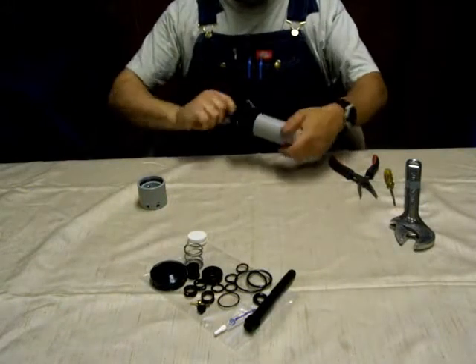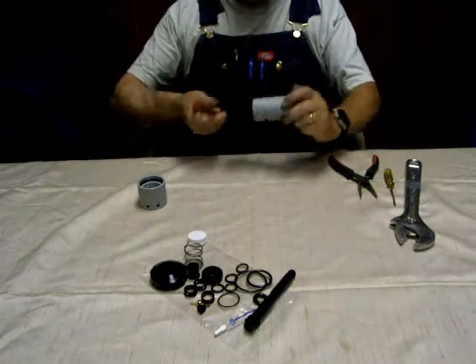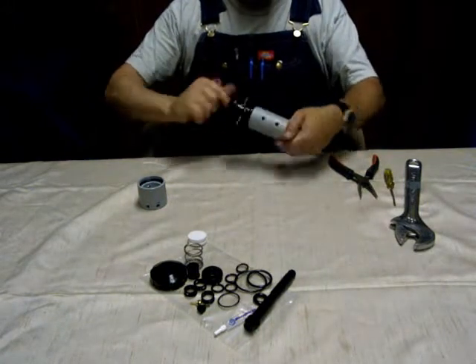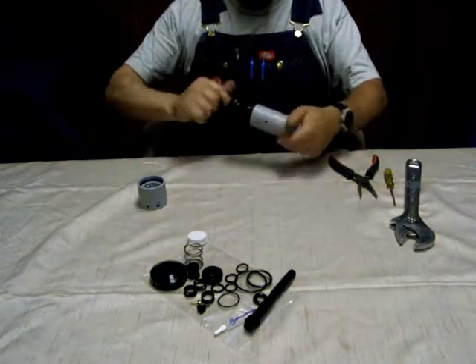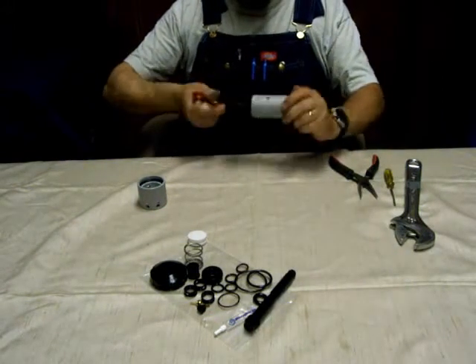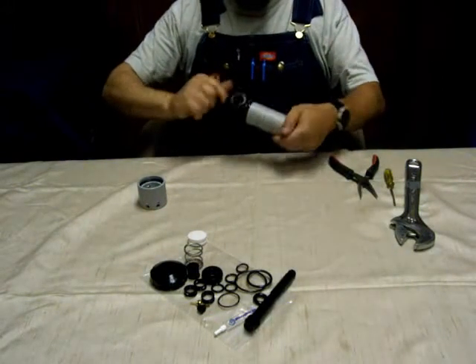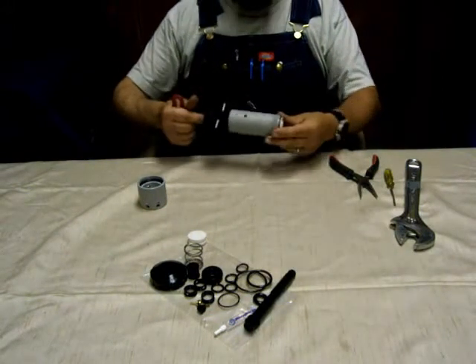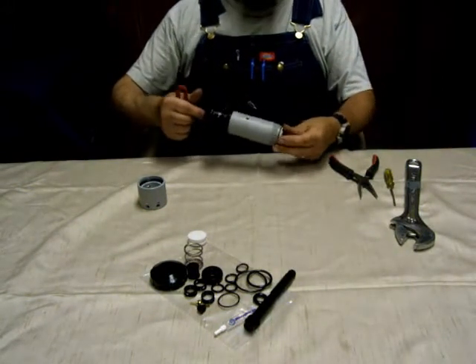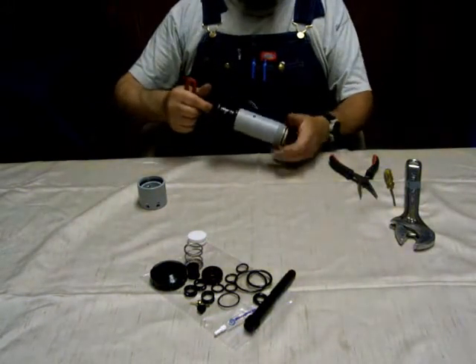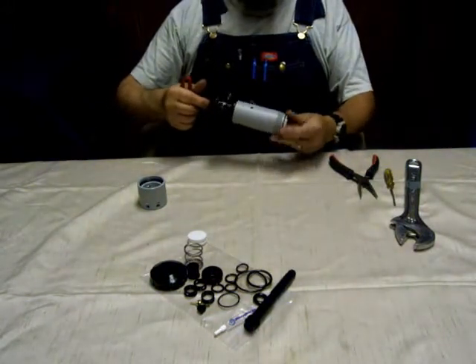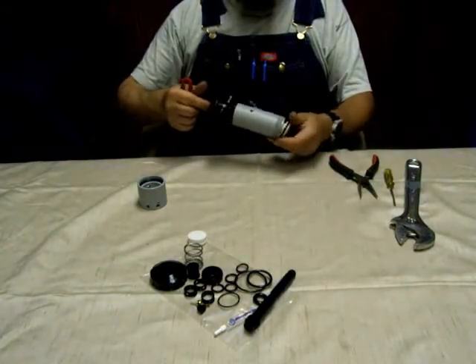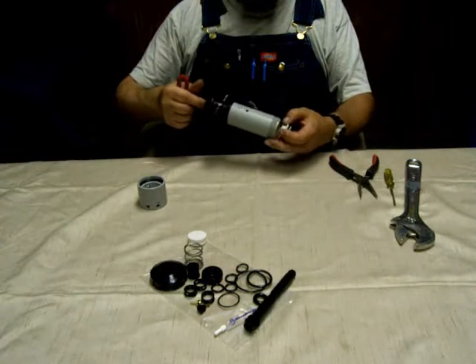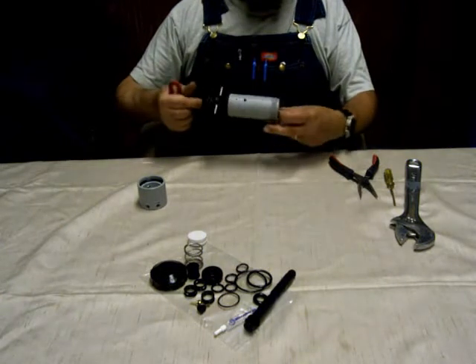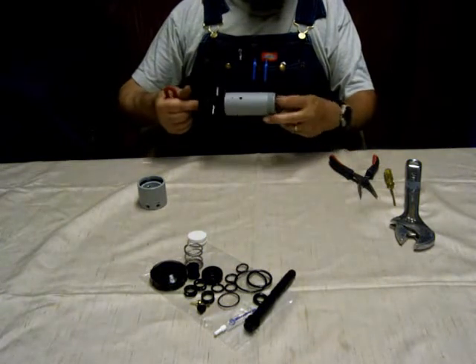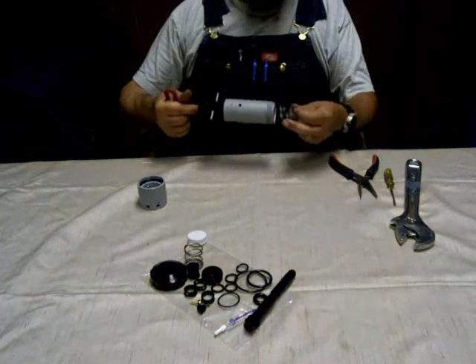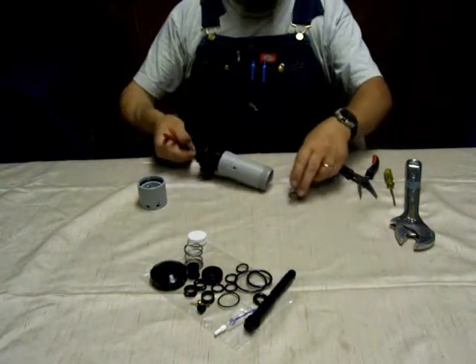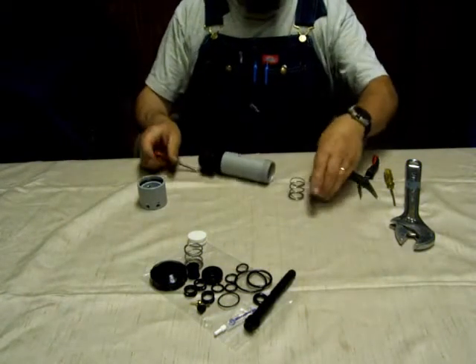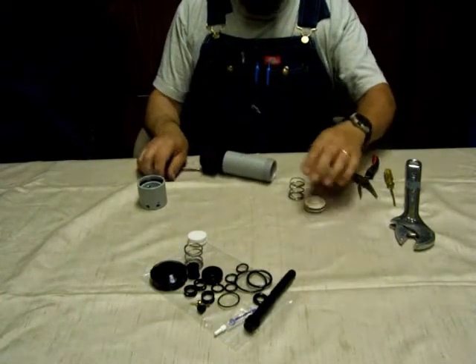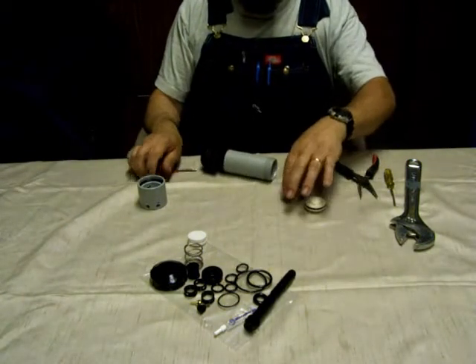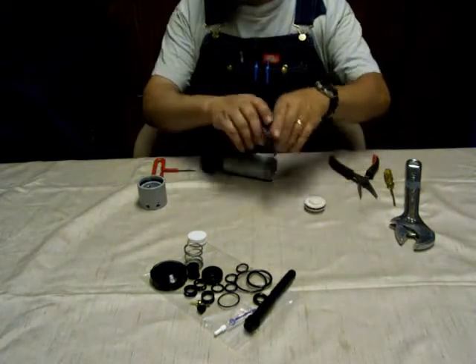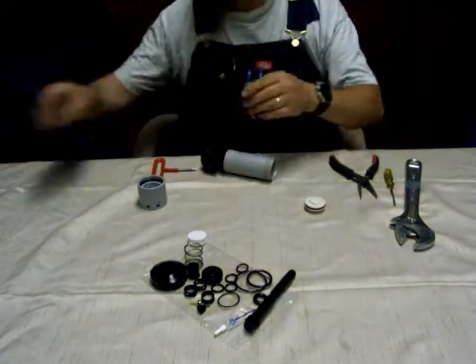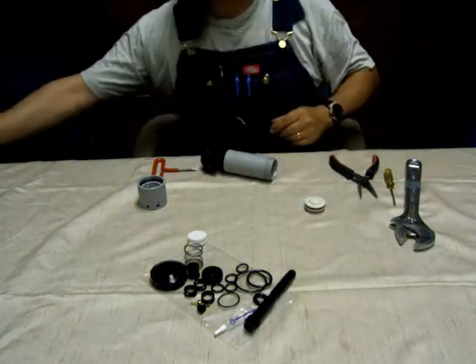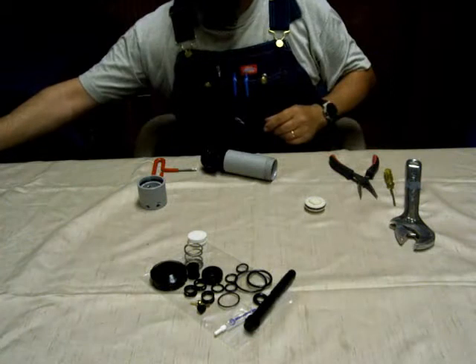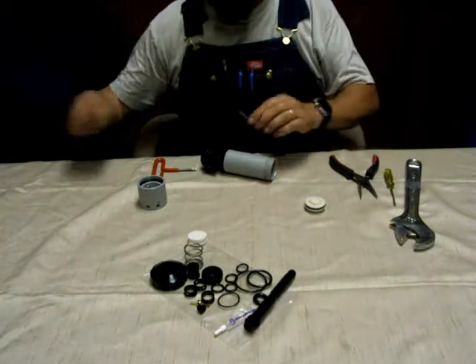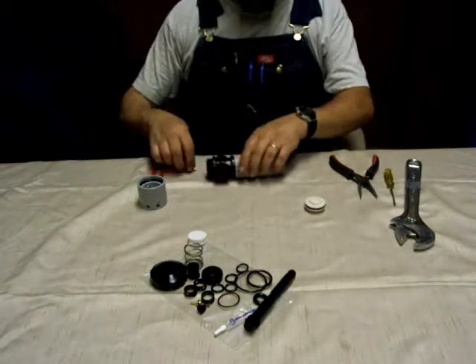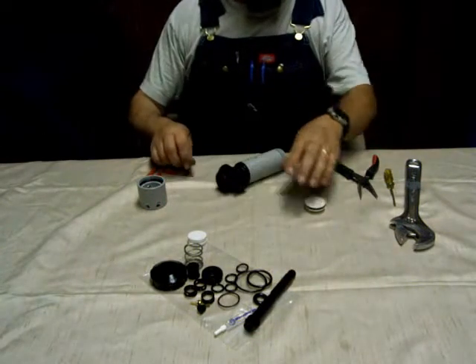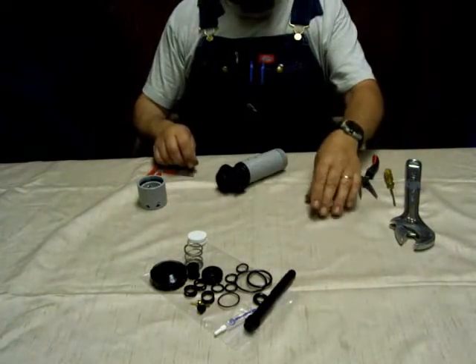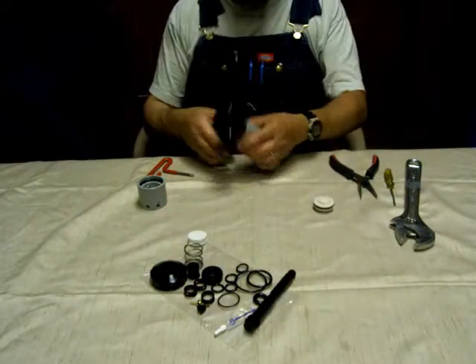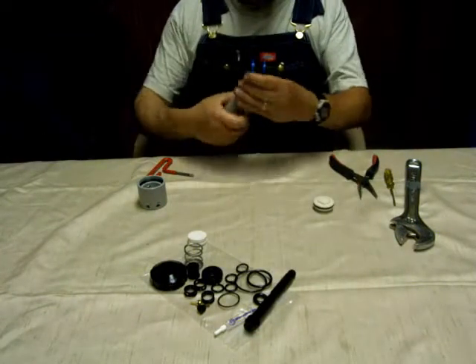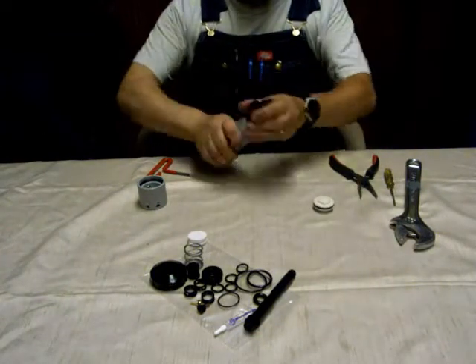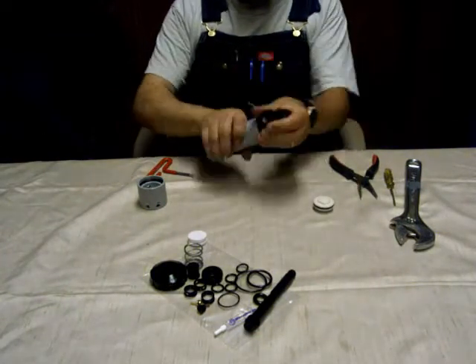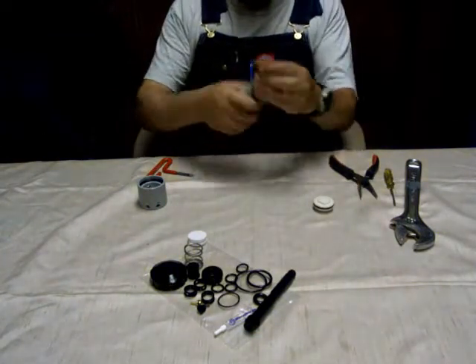You're going to use the Allen wrench and the crescent wrench to unscrew the spool. Once you get it loosened you can usually do the rest without the crescent wrench. Keep the end cap around and set the spring aside.